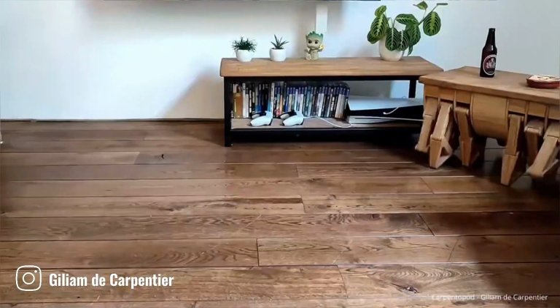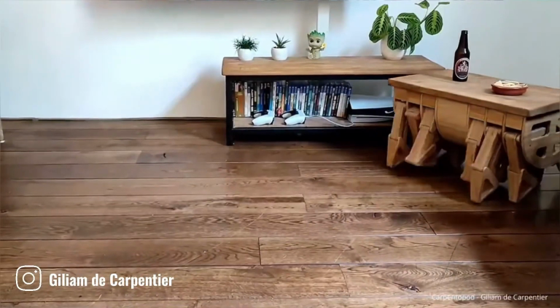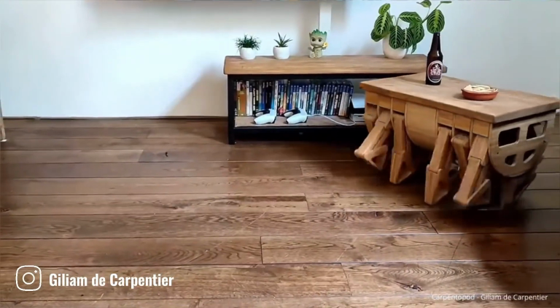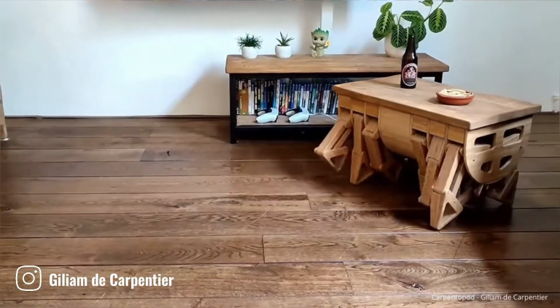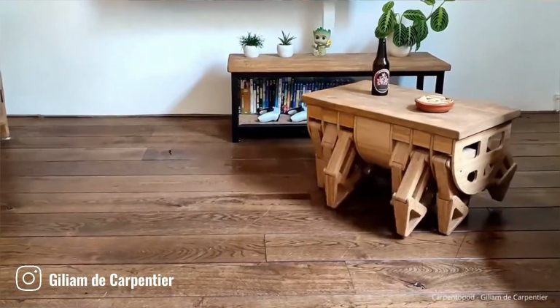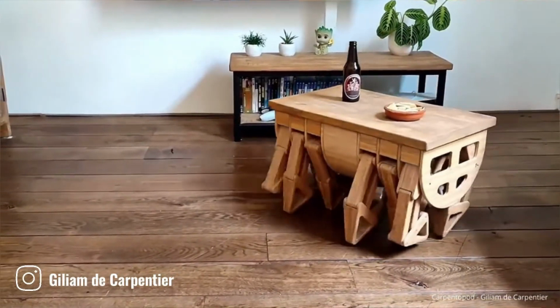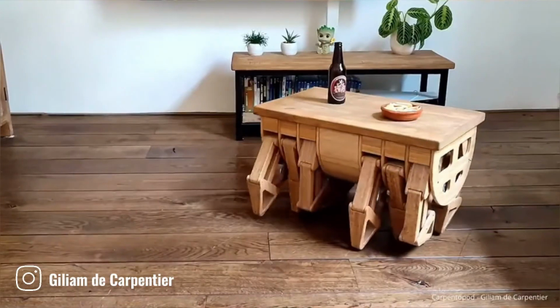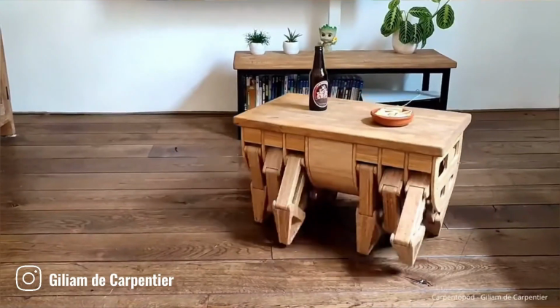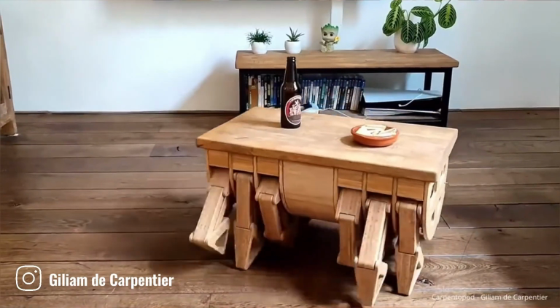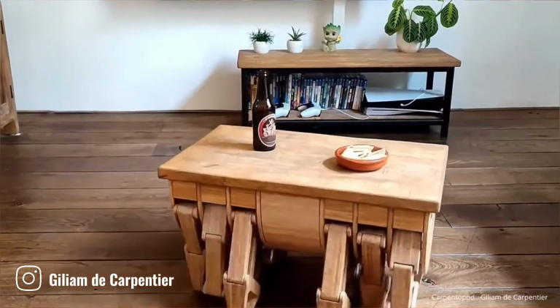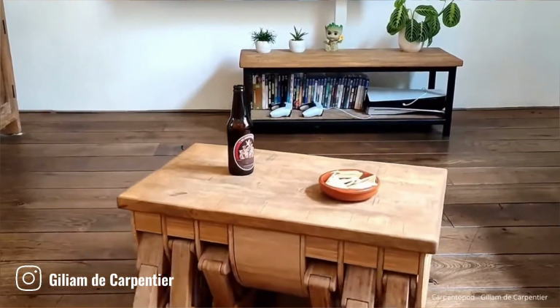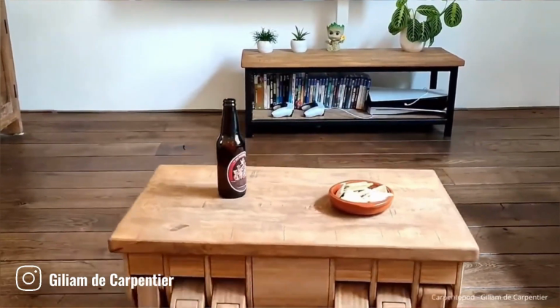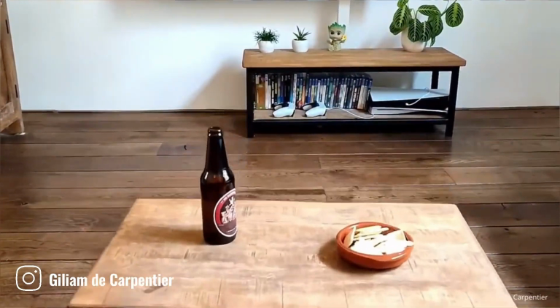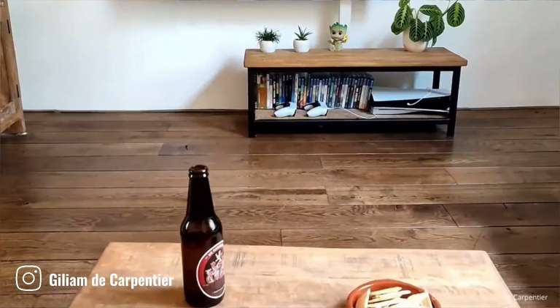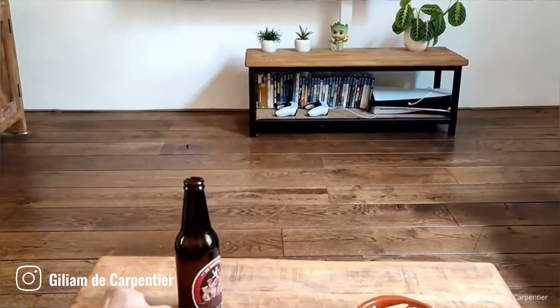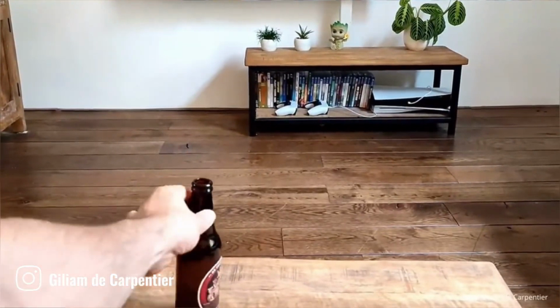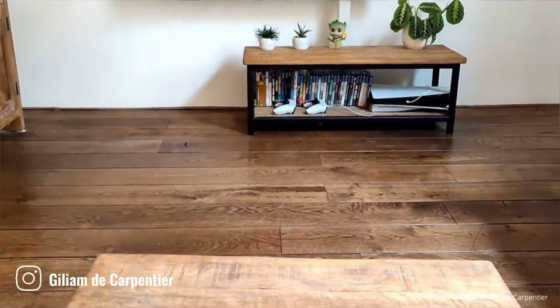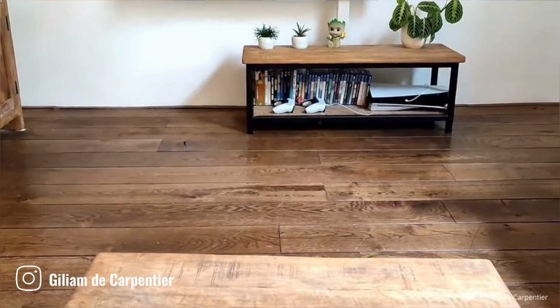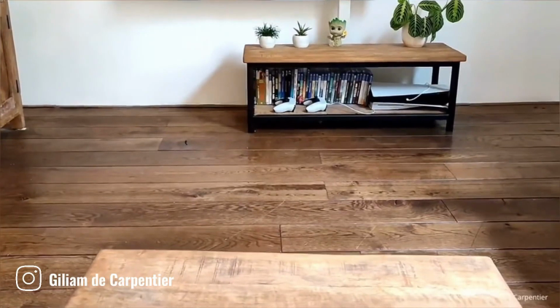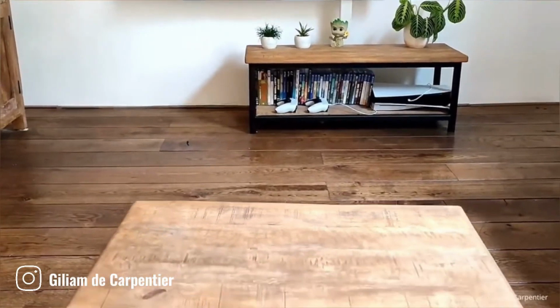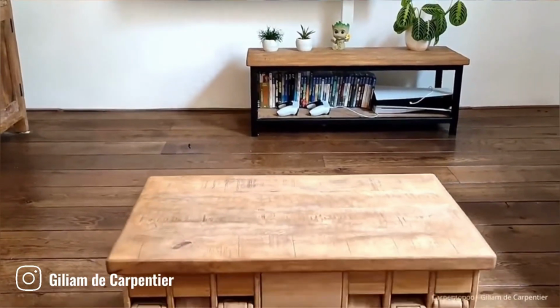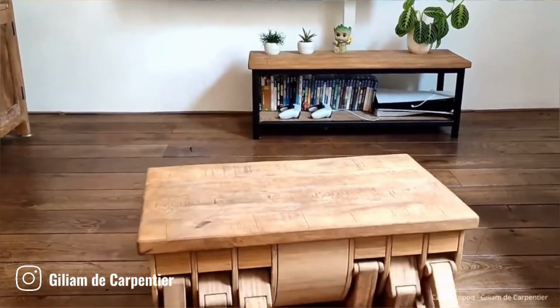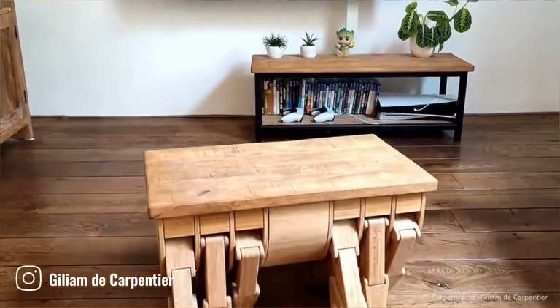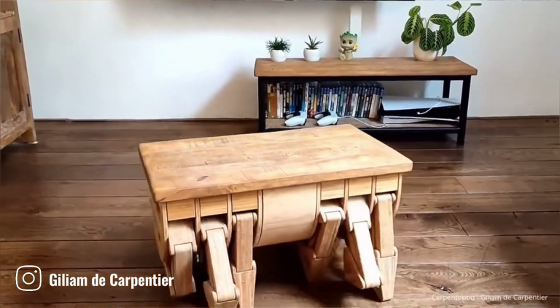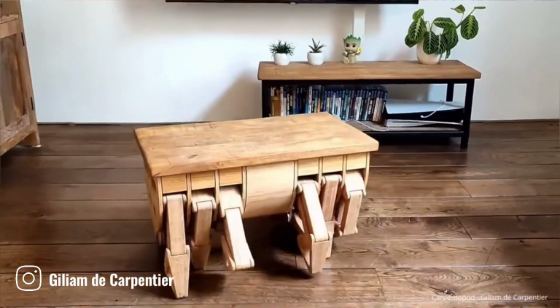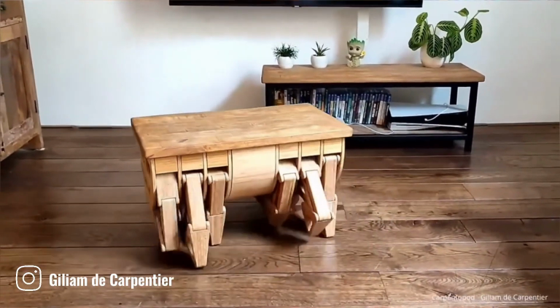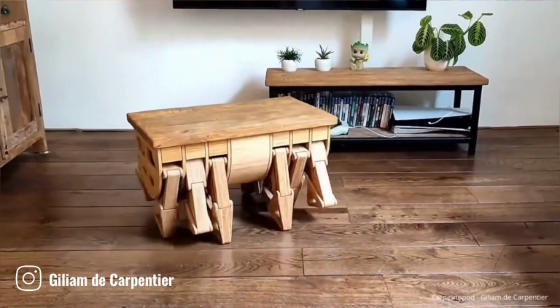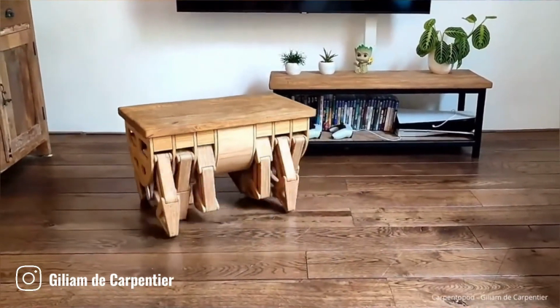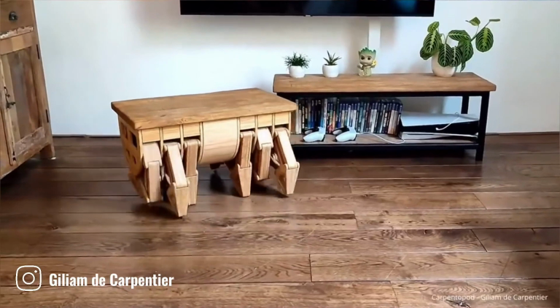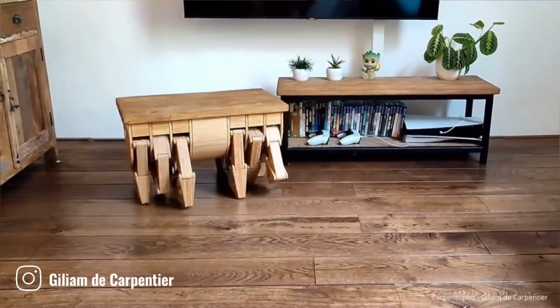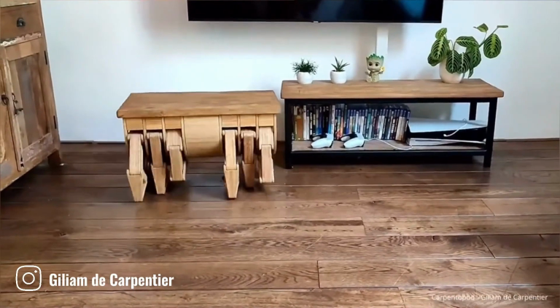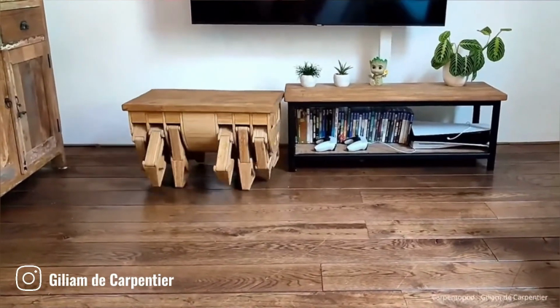The Carpentapod is a truly unique piece of furniture designed by Gilliam de Carpentier. This remarkable table is equipped with 12 articulated legs that allow it to walk, typically powered by electric motors which provide the necessary force for movement.